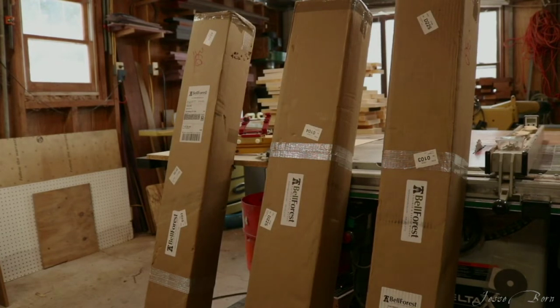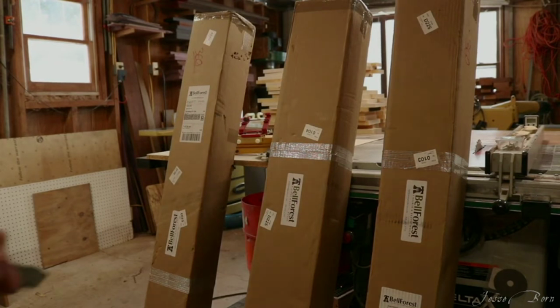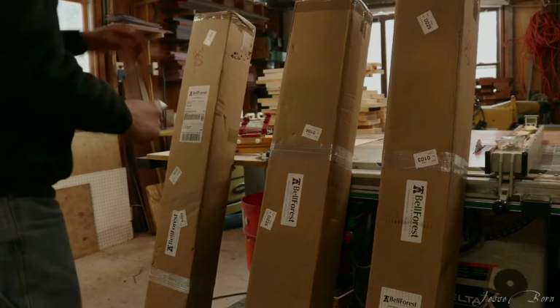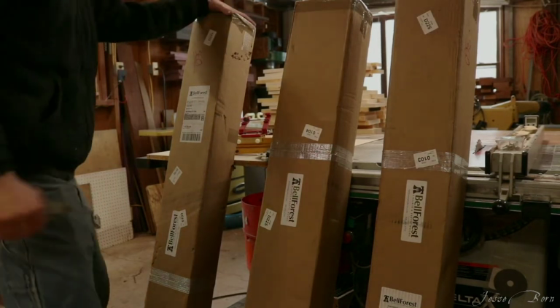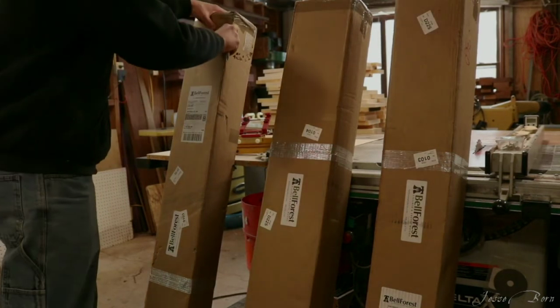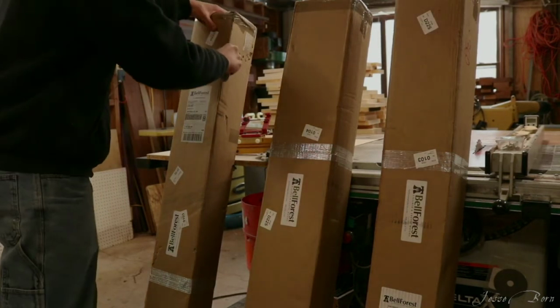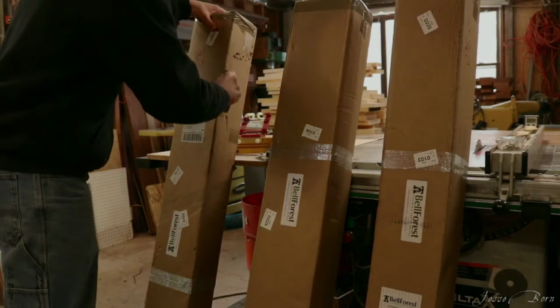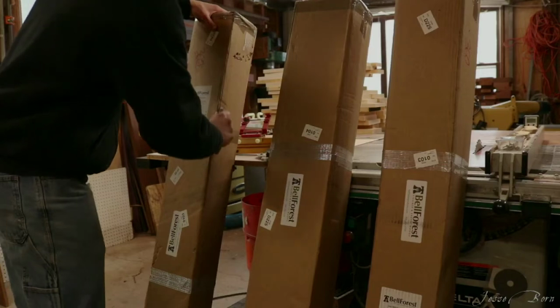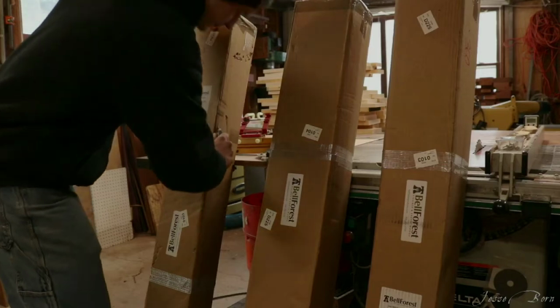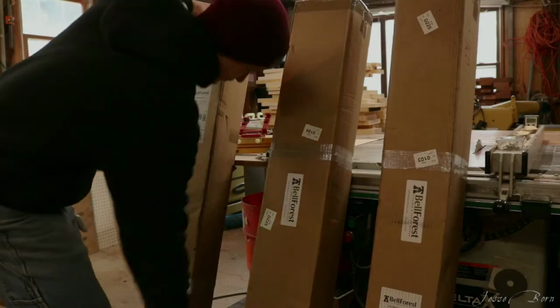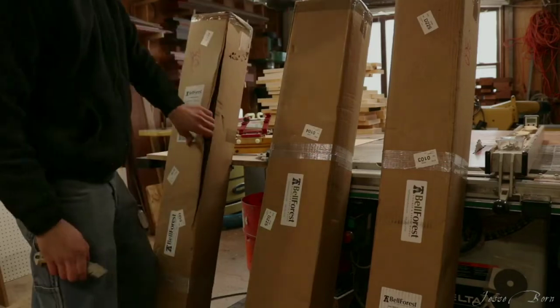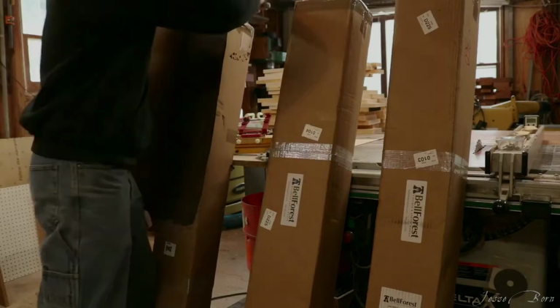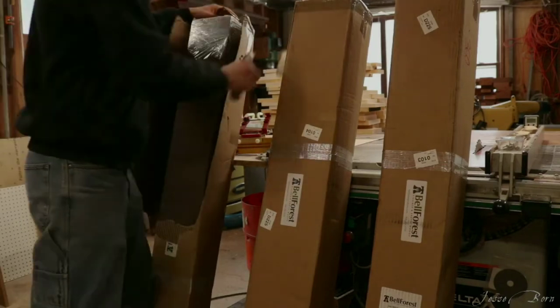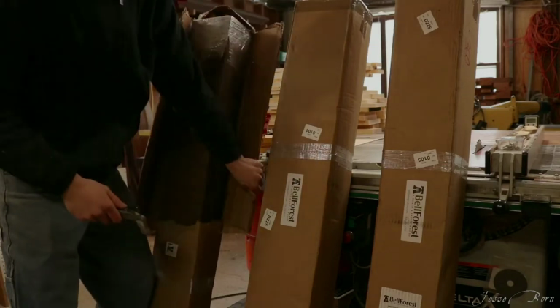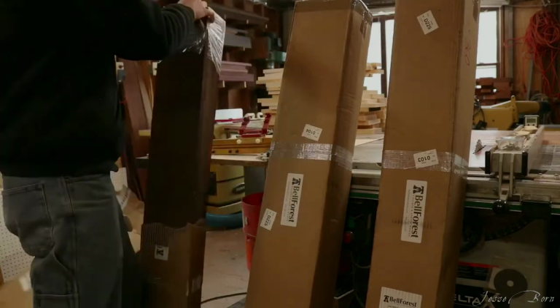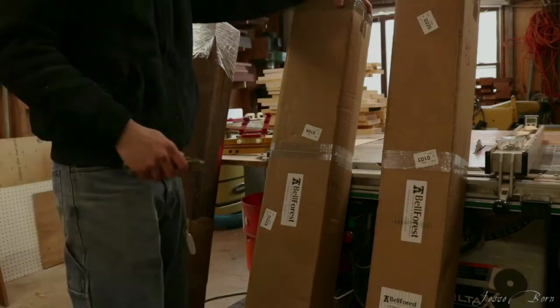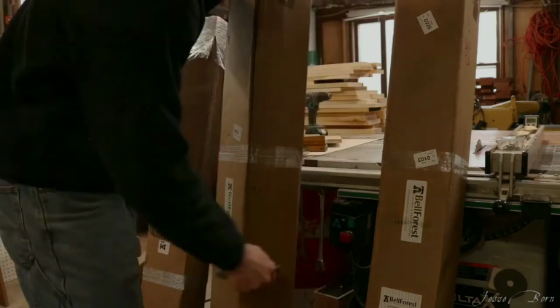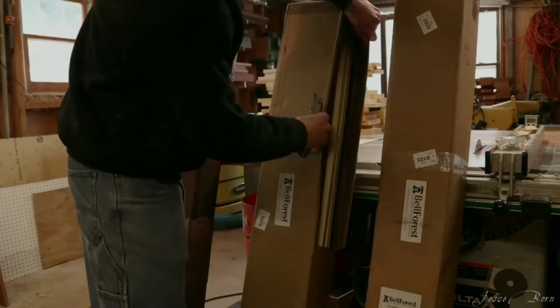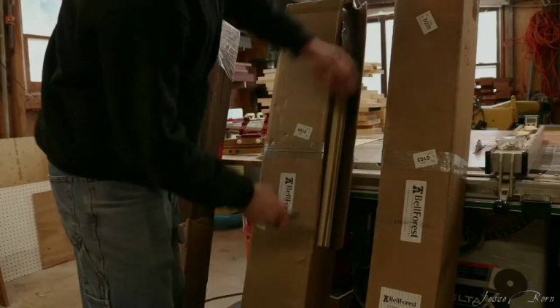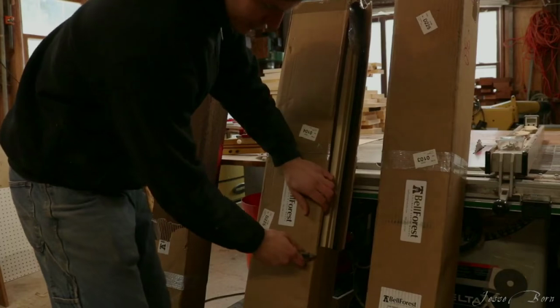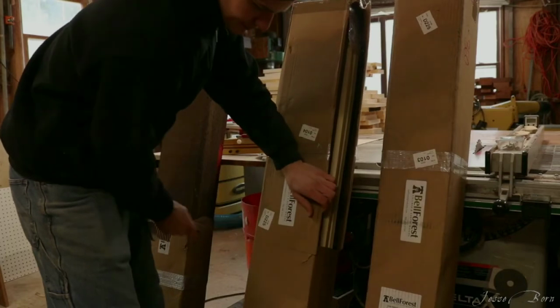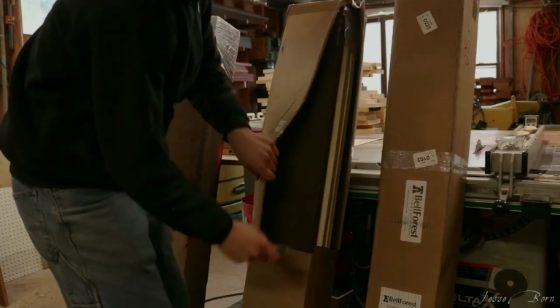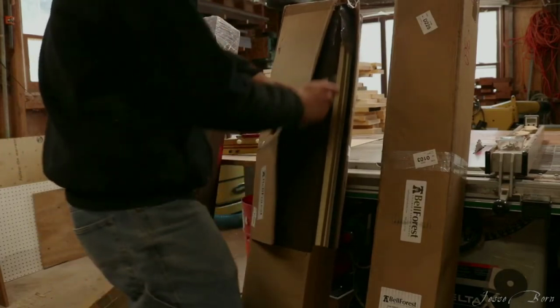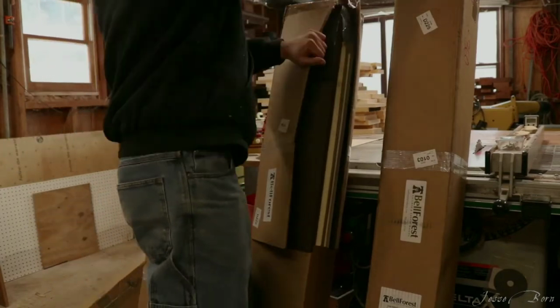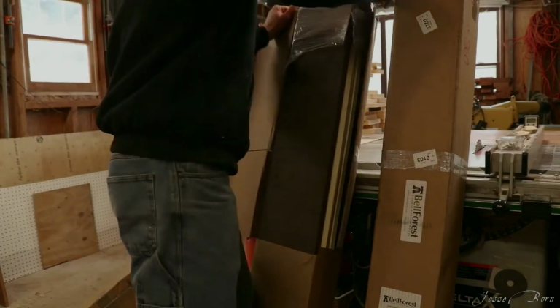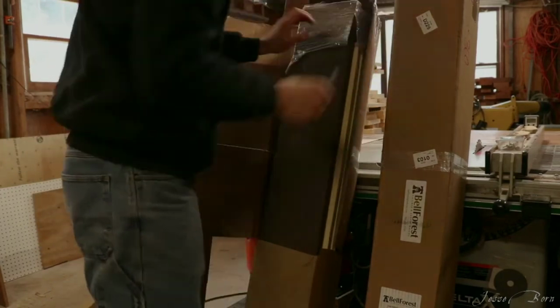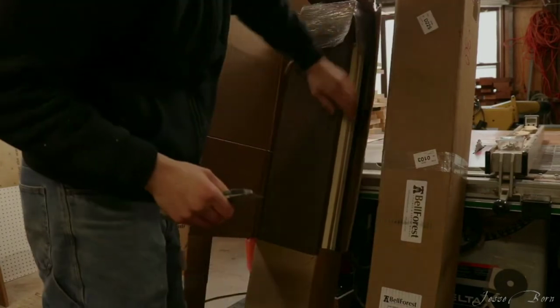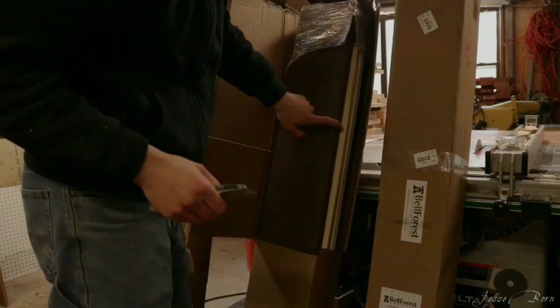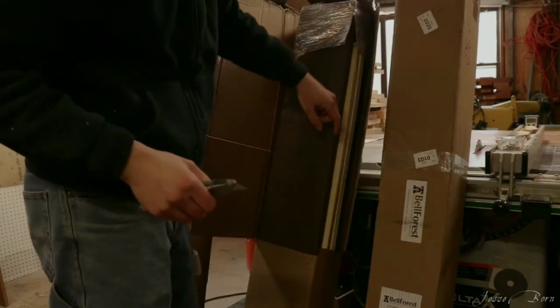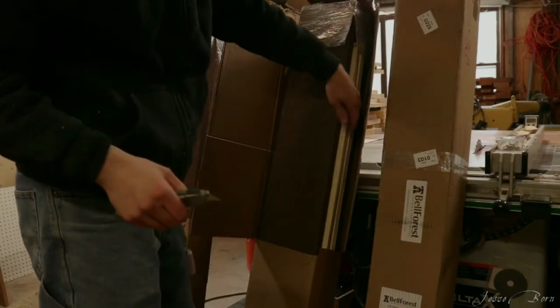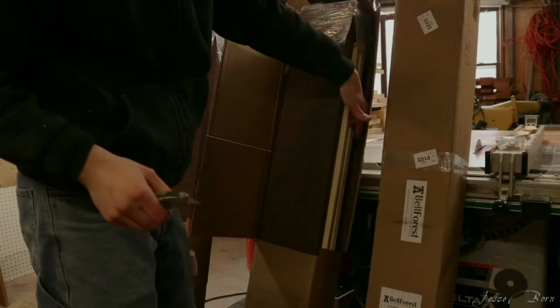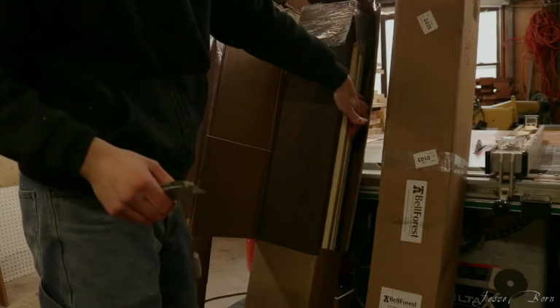Here it is, moment of truth. That one's wenge and this is home.